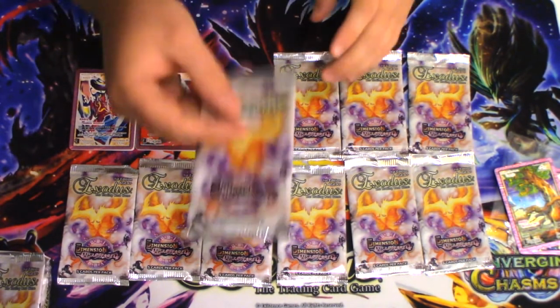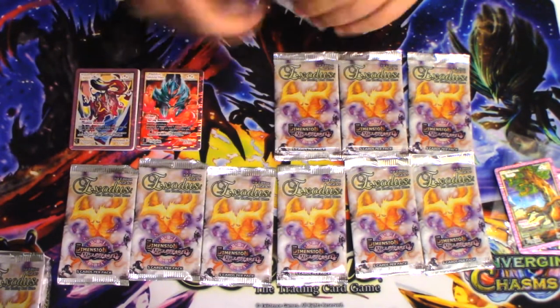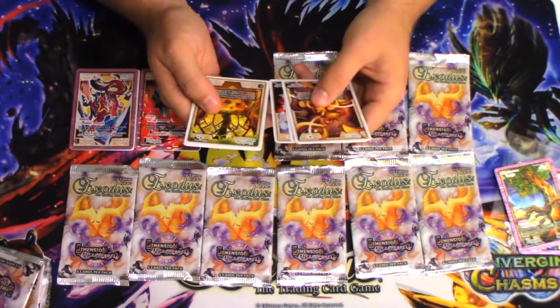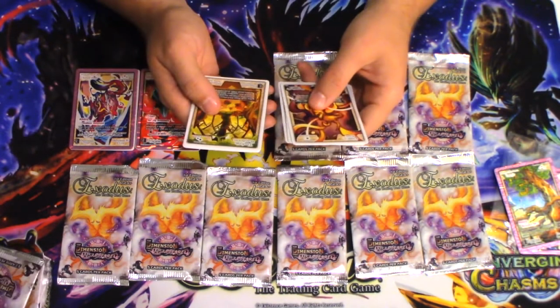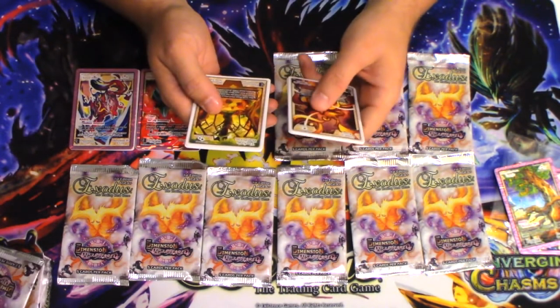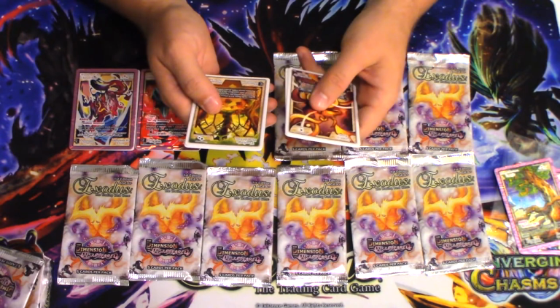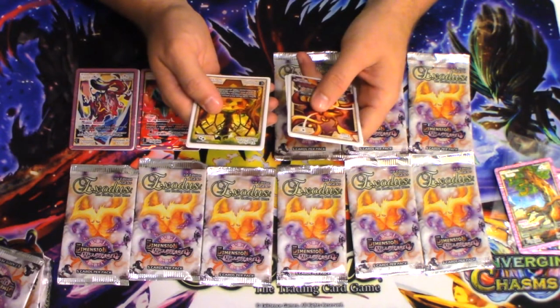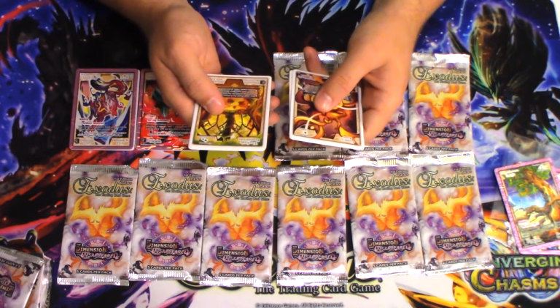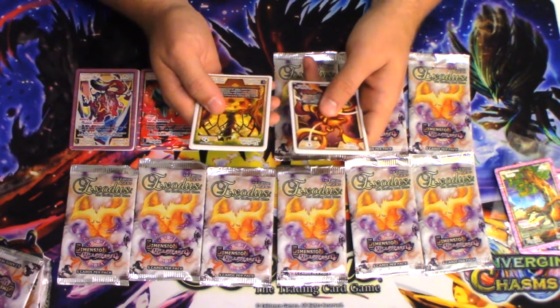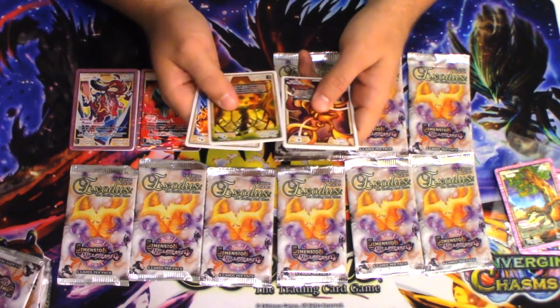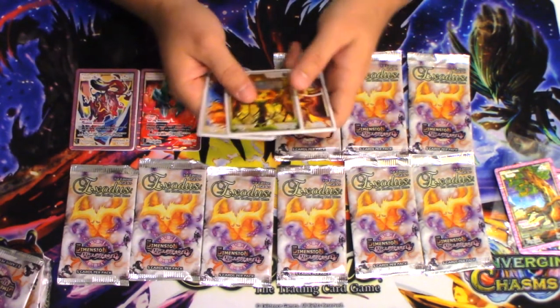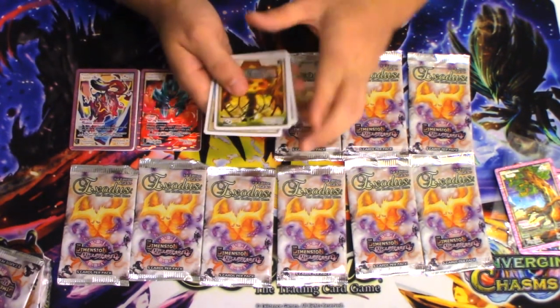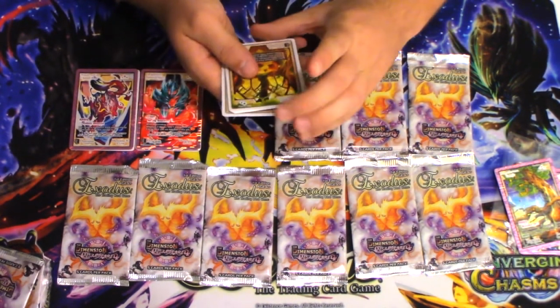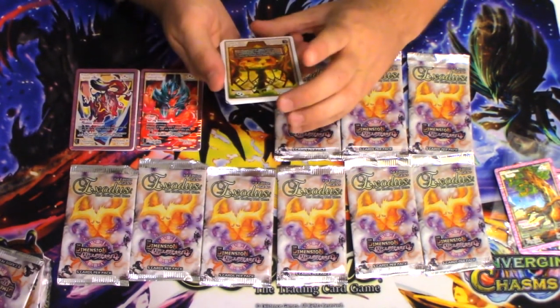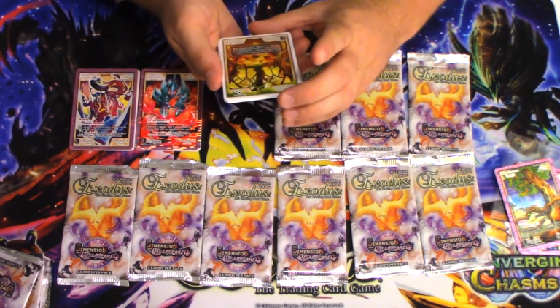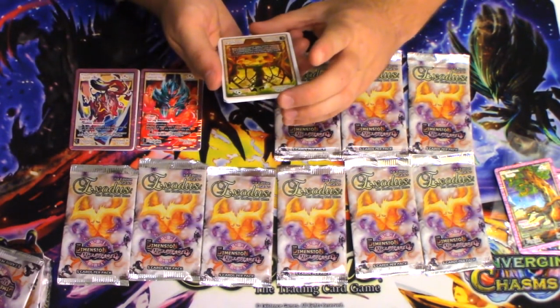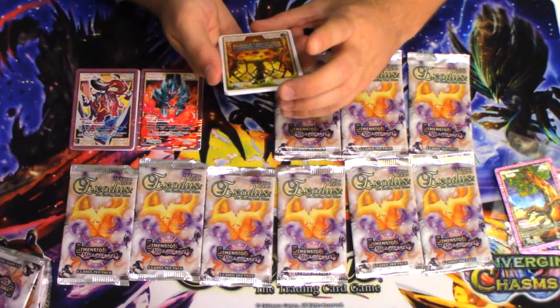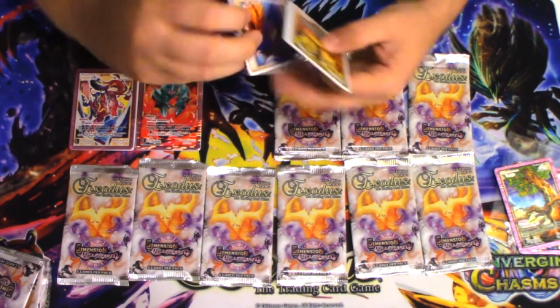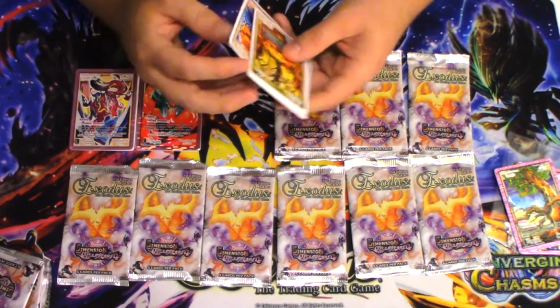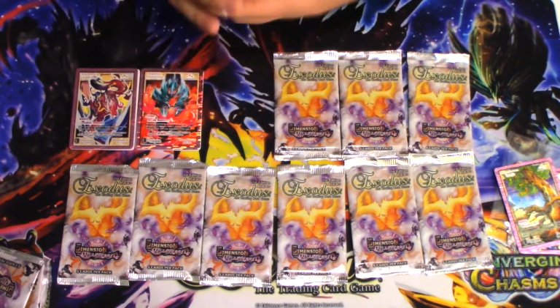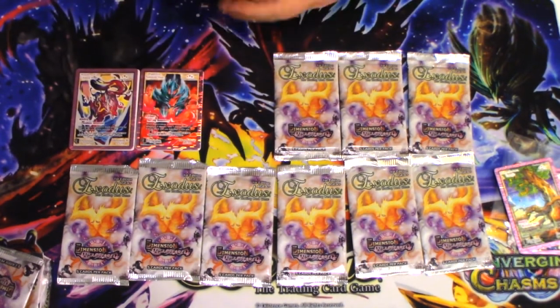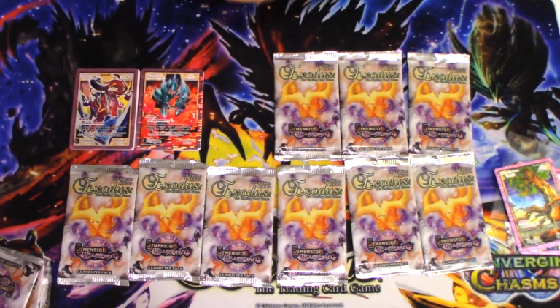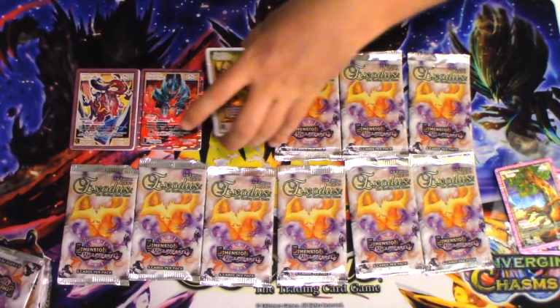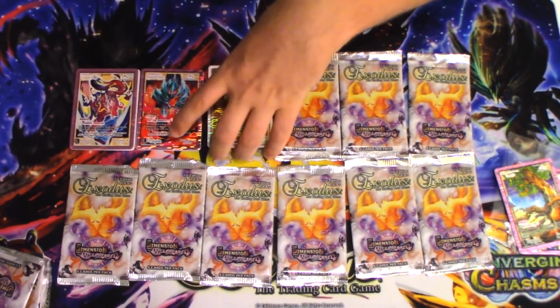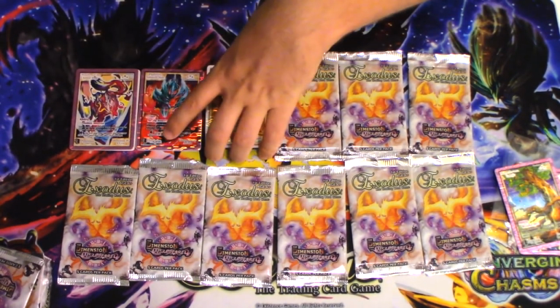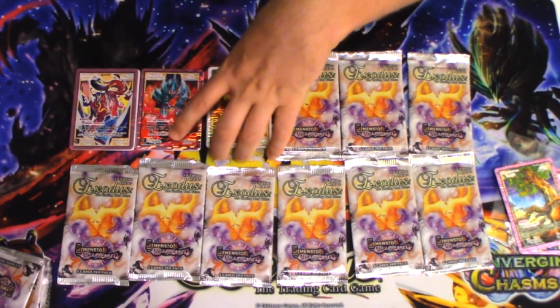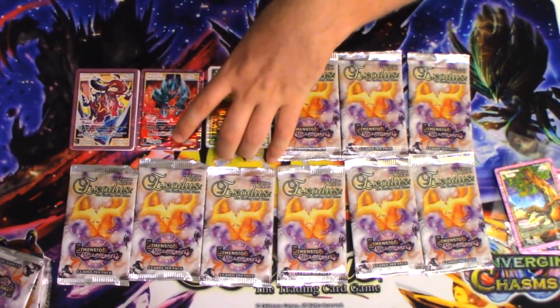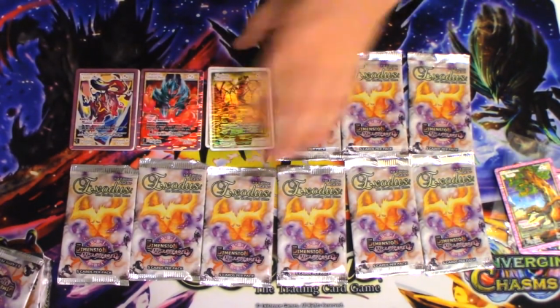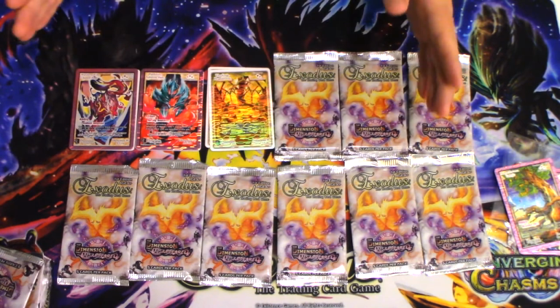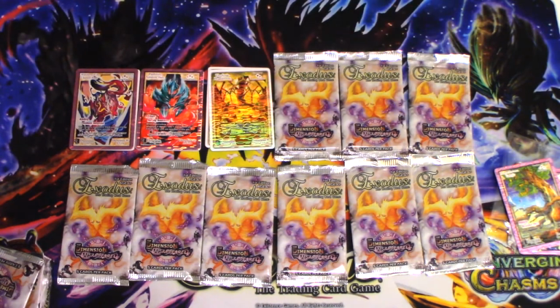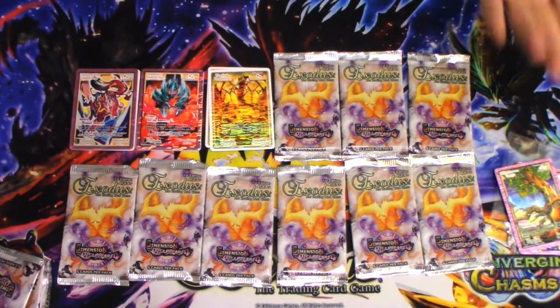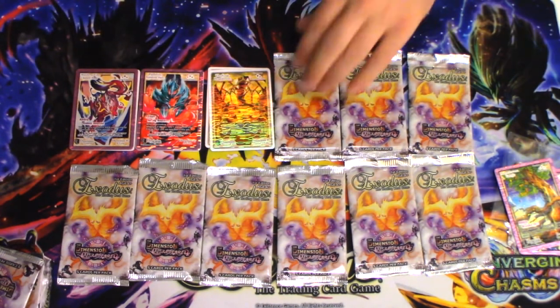Pack three. Here we go. Here's my first uncommon symmetry — it is called Treeforge Boardroom. They're not going to have any angels in this set because there were so many already, and it's time for the chronos to shine, which makes sense.